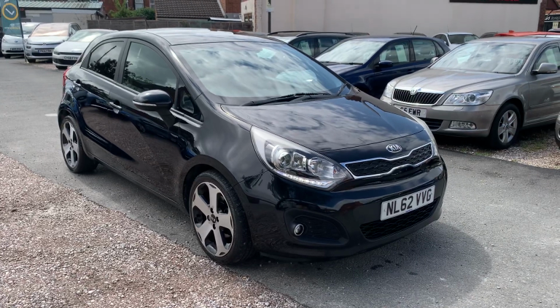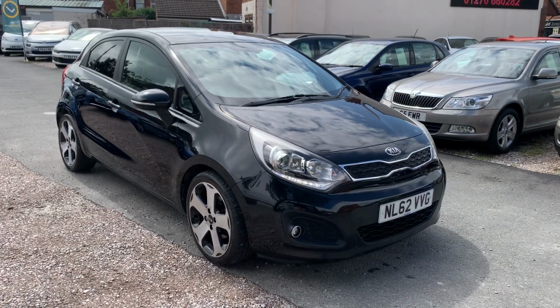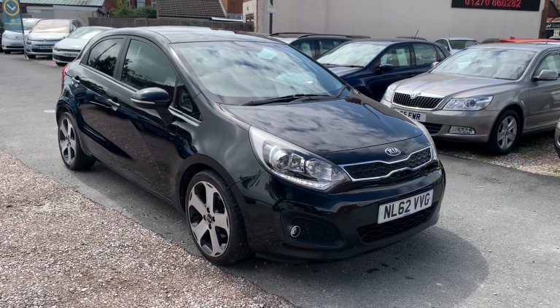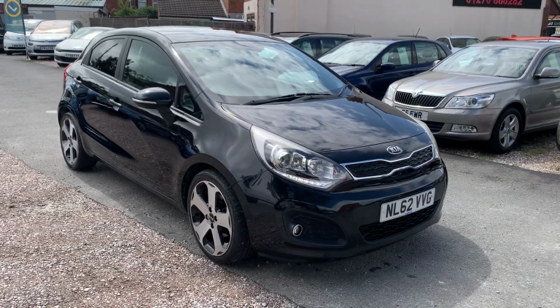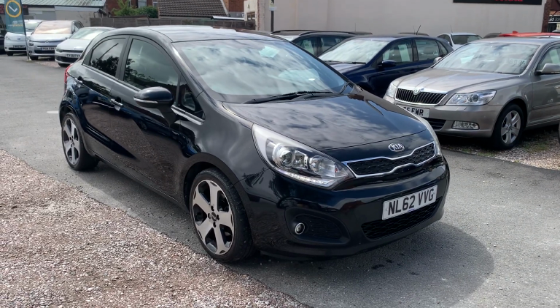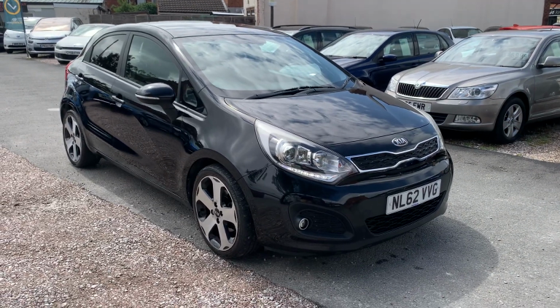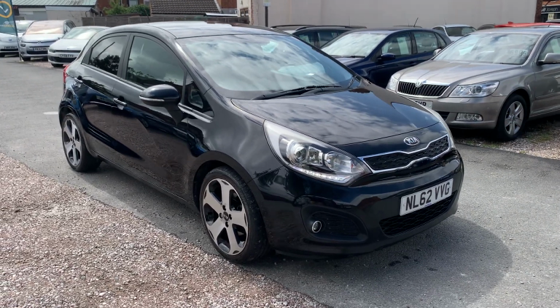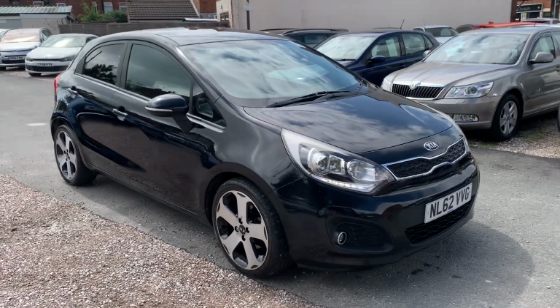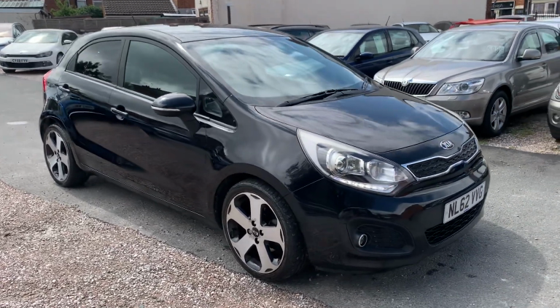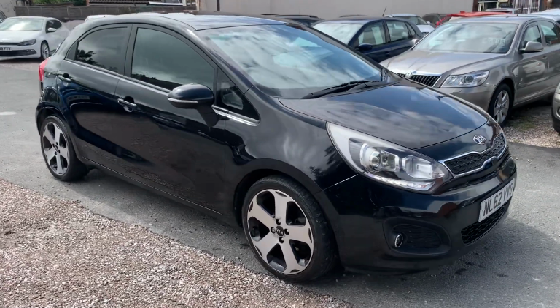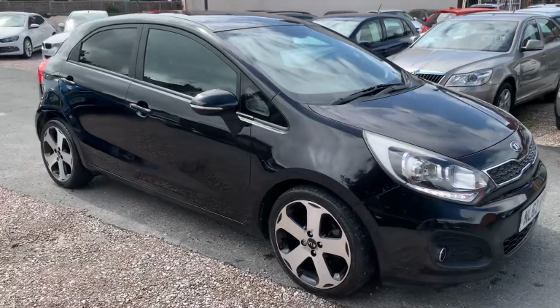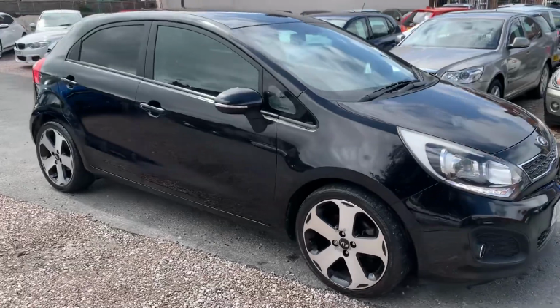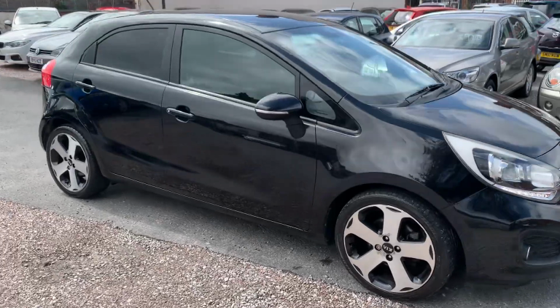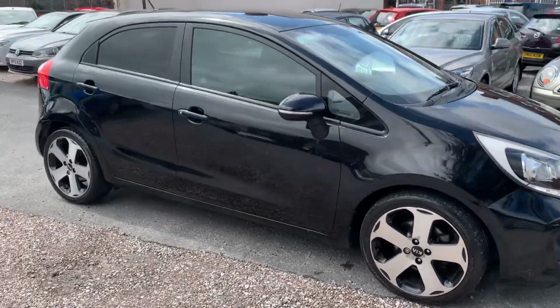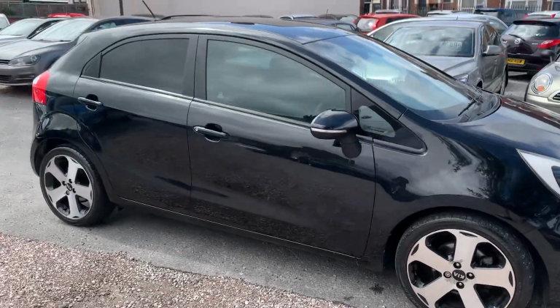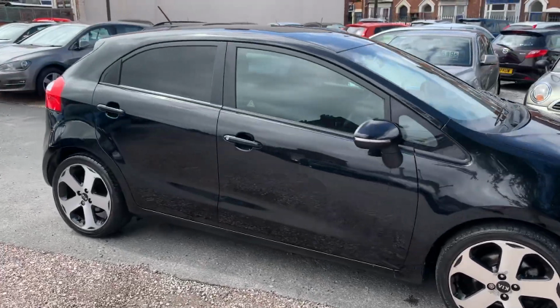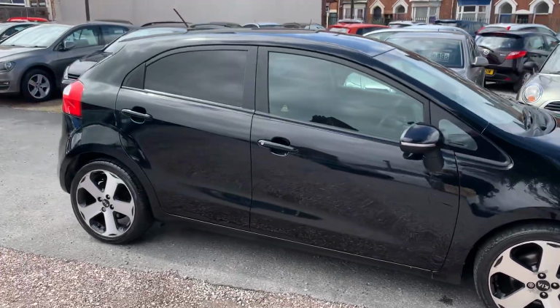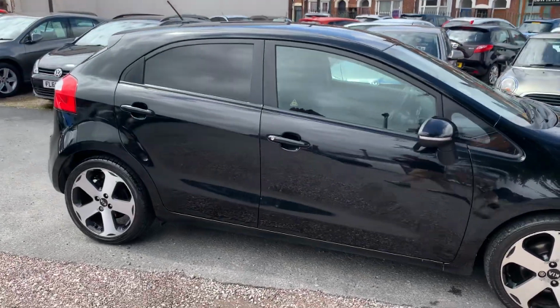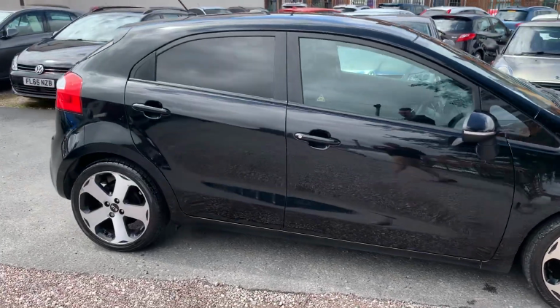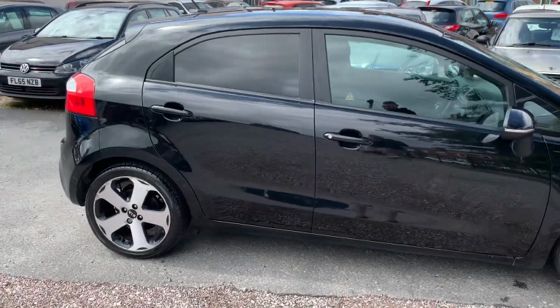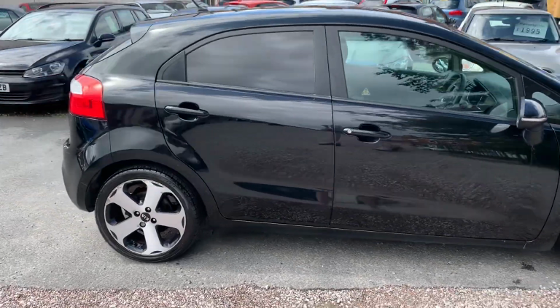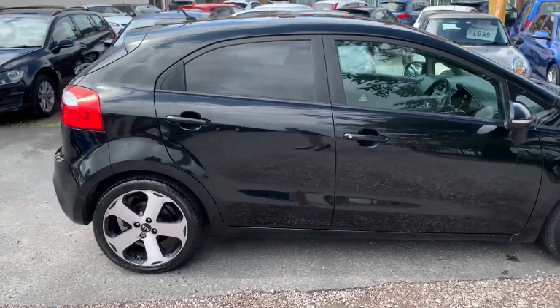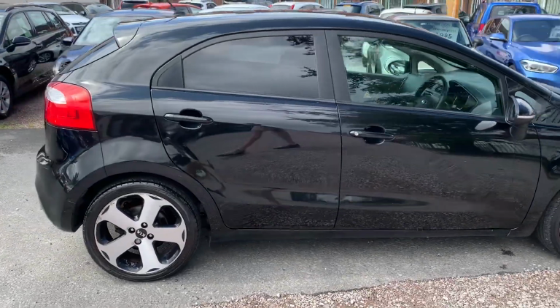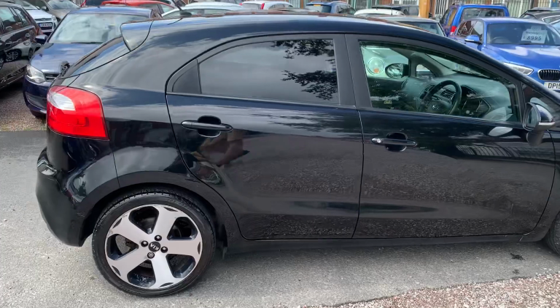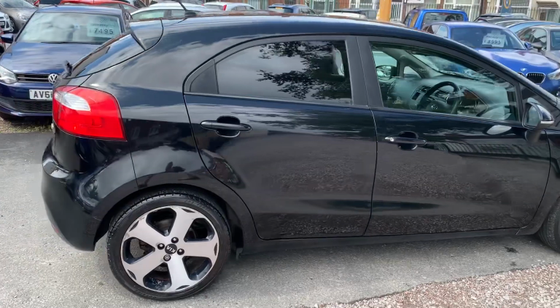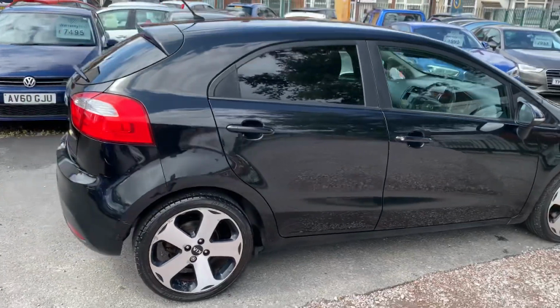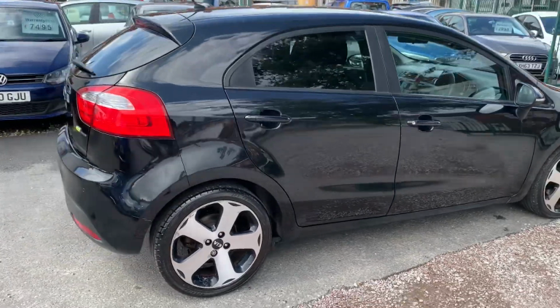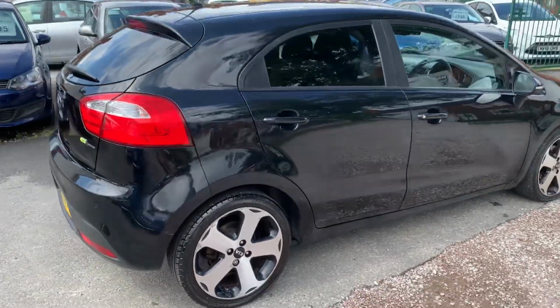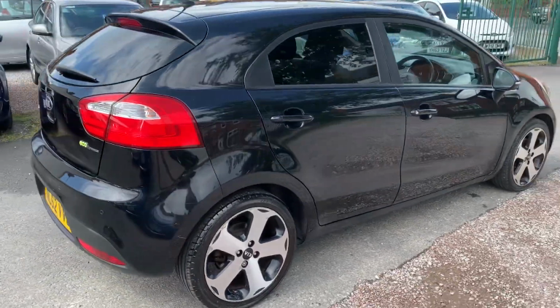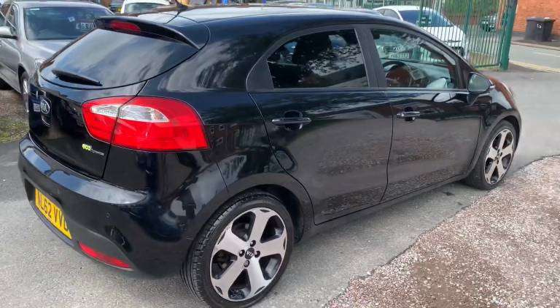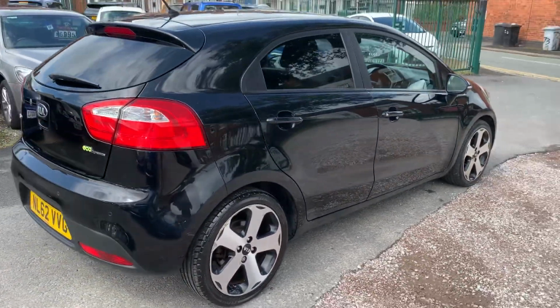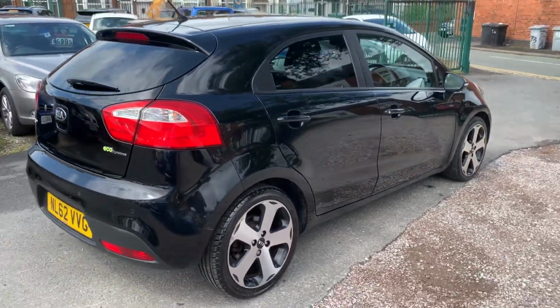Hi, it's Rich at D&C Car Sales in Crewe. I'm just going to do you a quick walk around video of our Kia. I have got the car running so you can get a bit of a feel for it, and we'll walk around all the bodywork and show you inside.